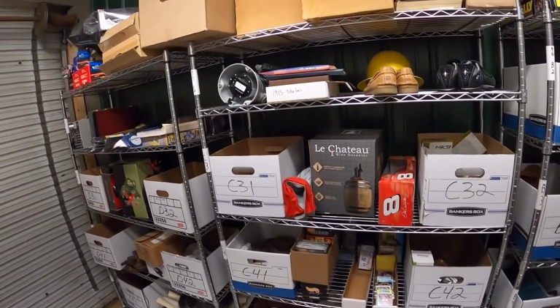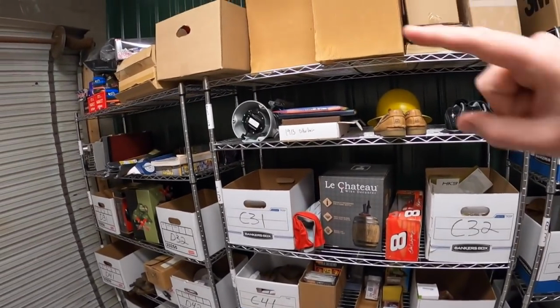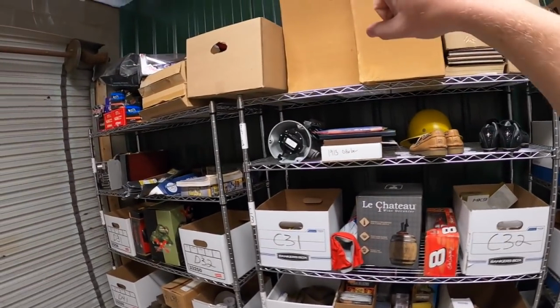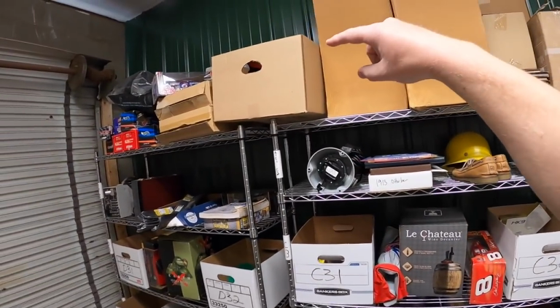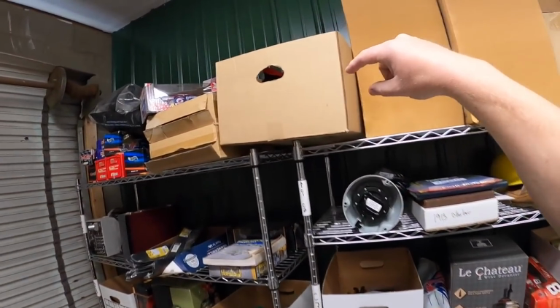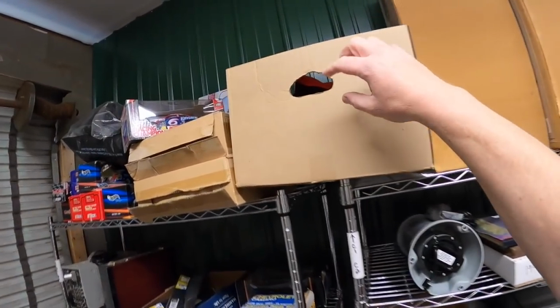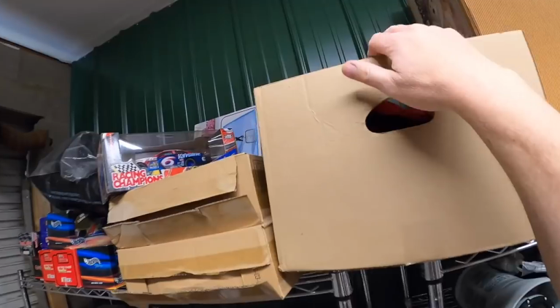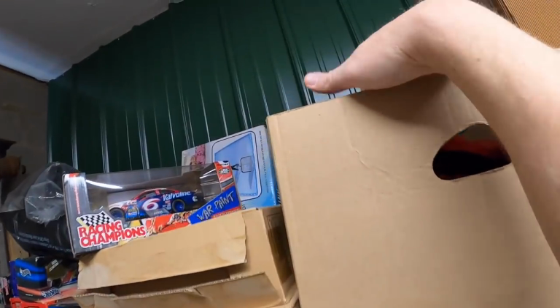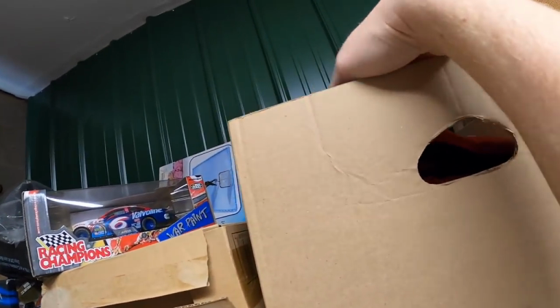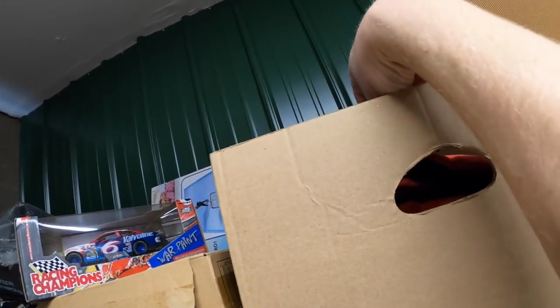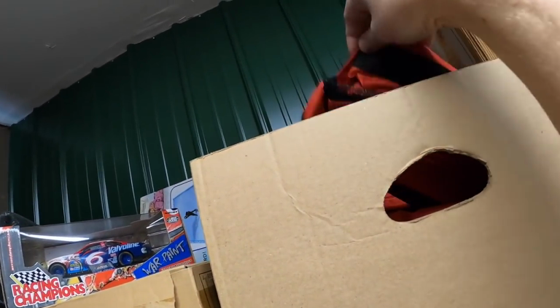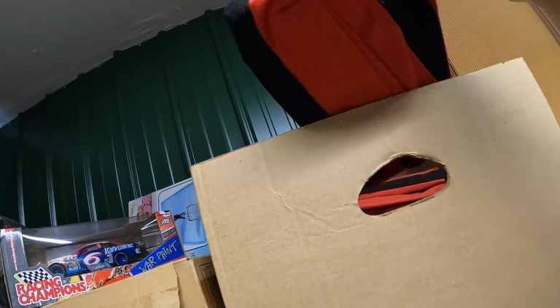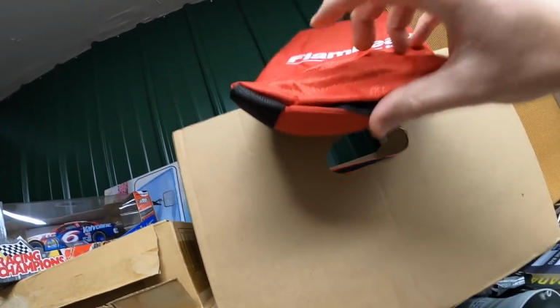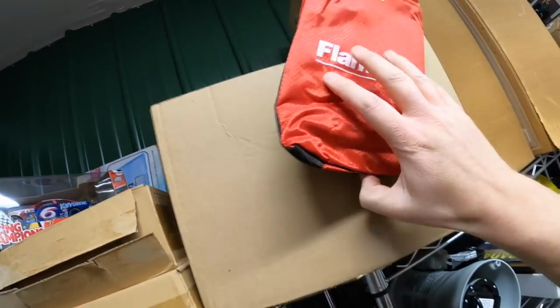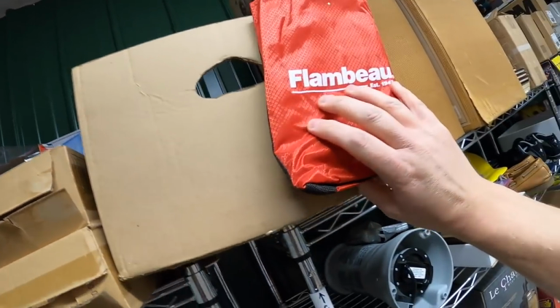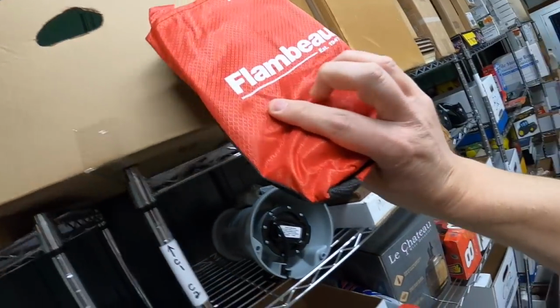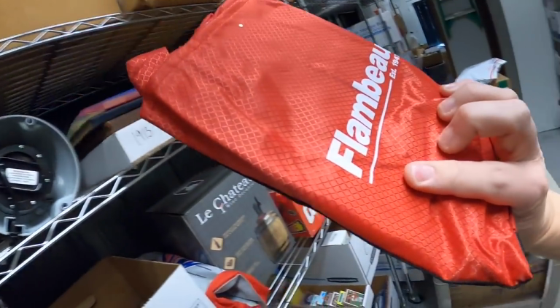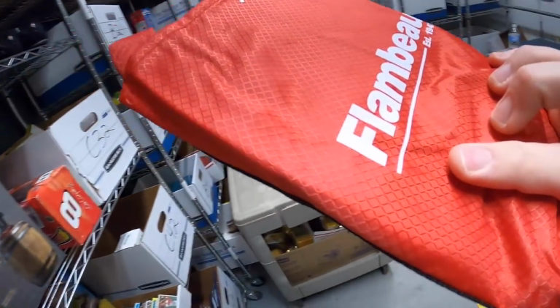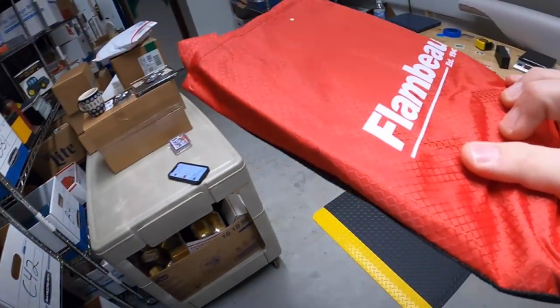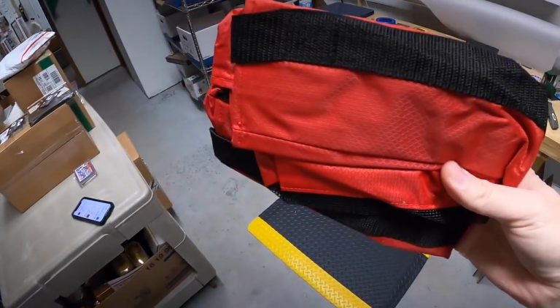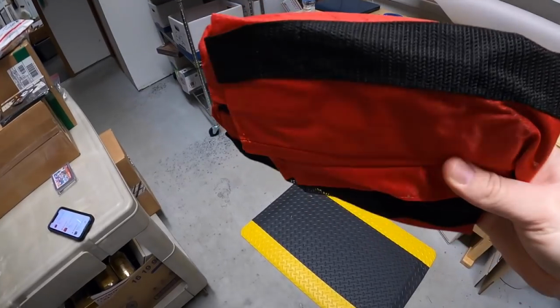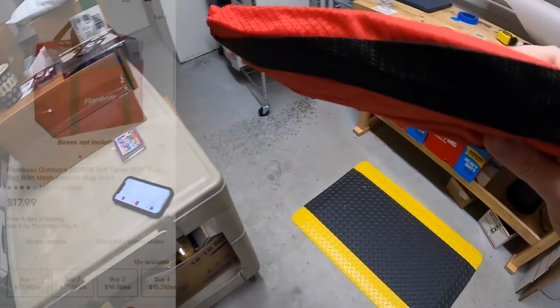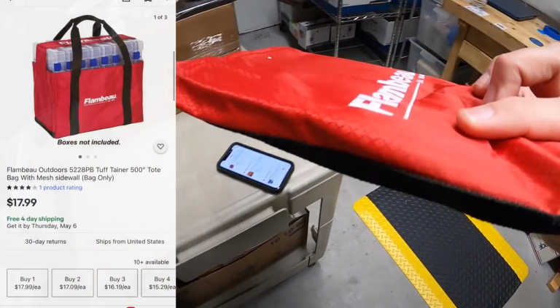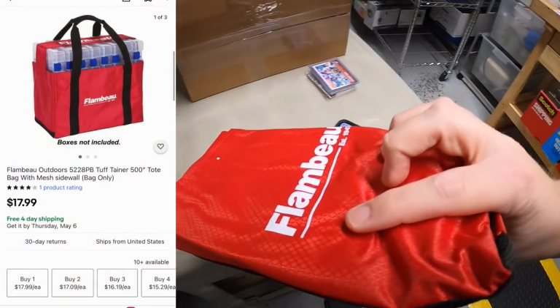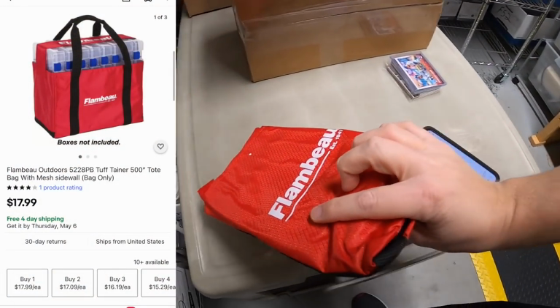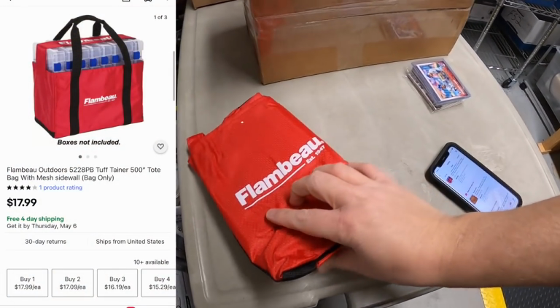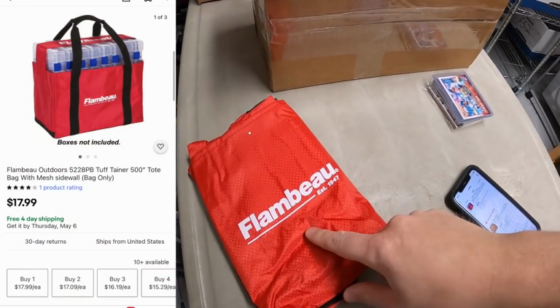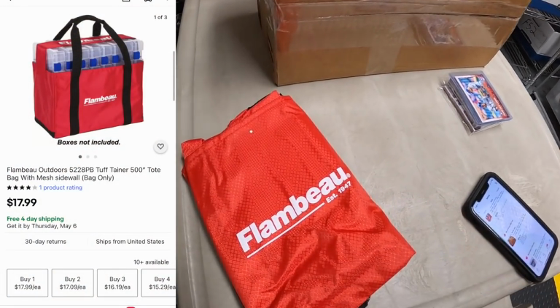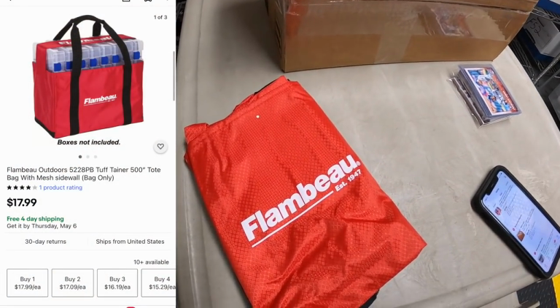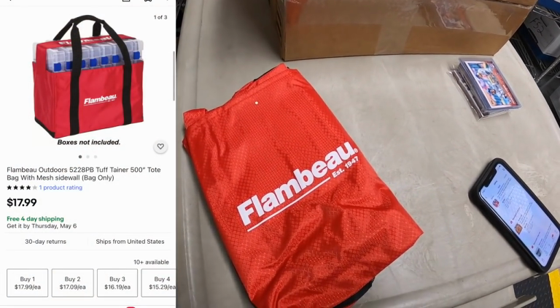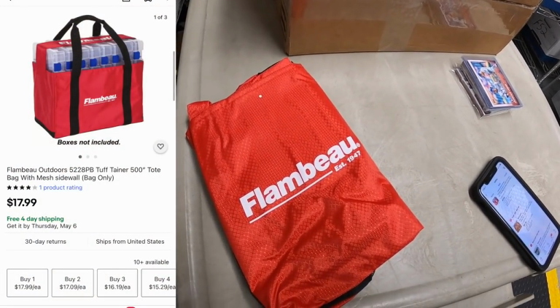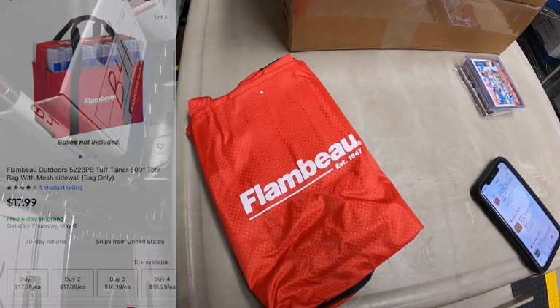Next thing is a Flambeau tackle box from up in a box. I got a bunch of these as part of a bulk buy — less than a dollar into each one. This one sold for $17.99 free shipping.